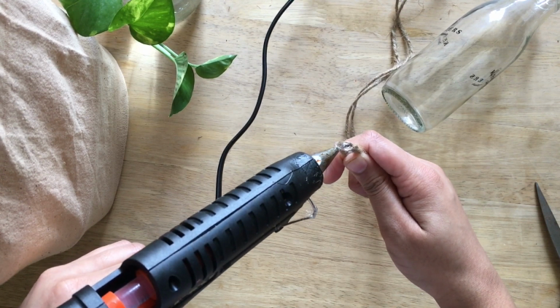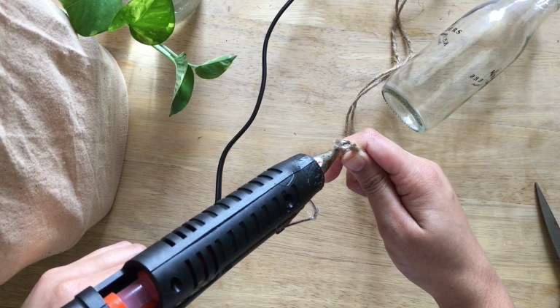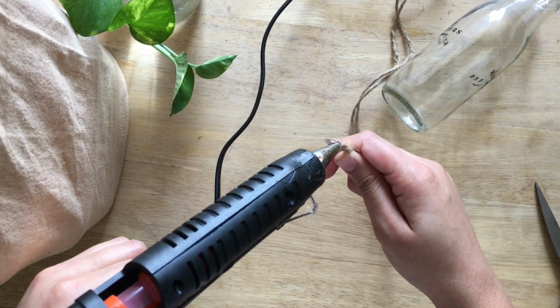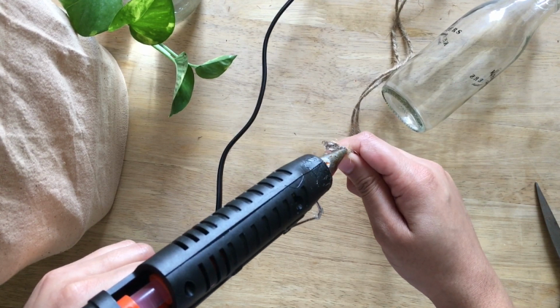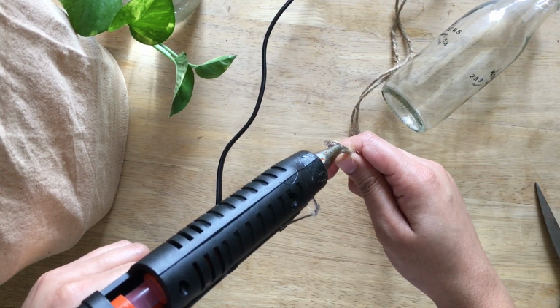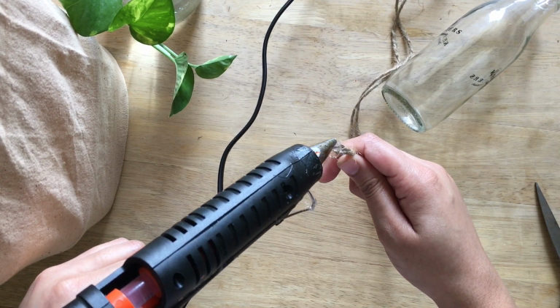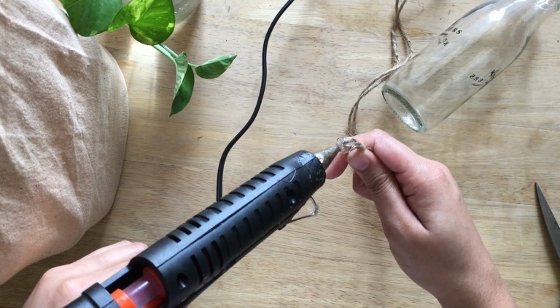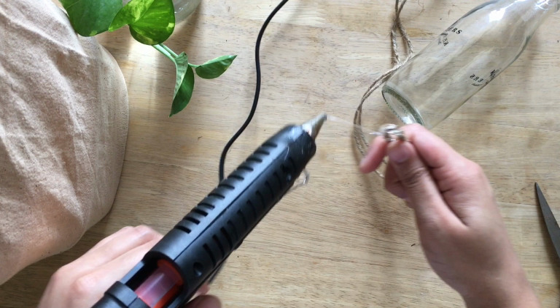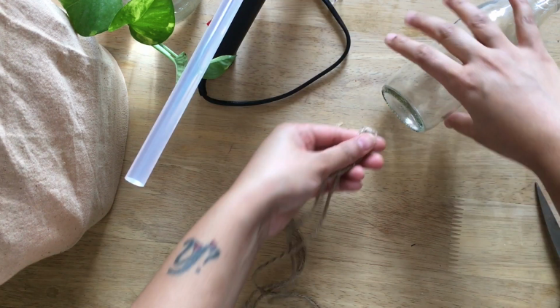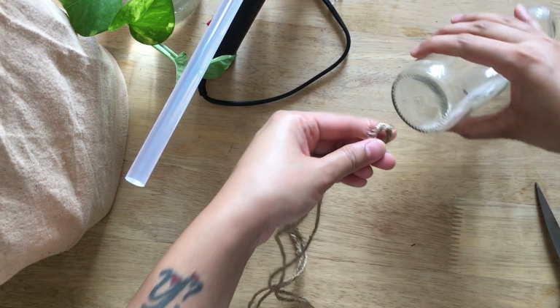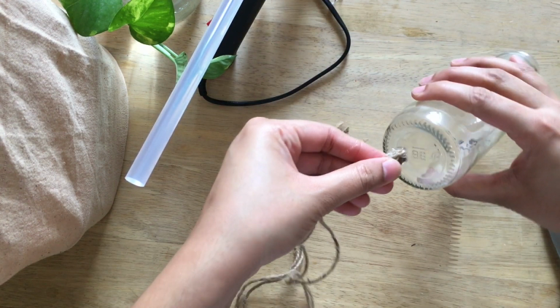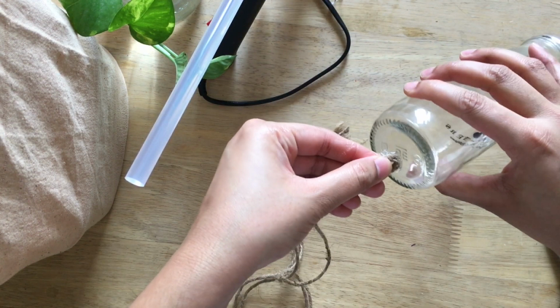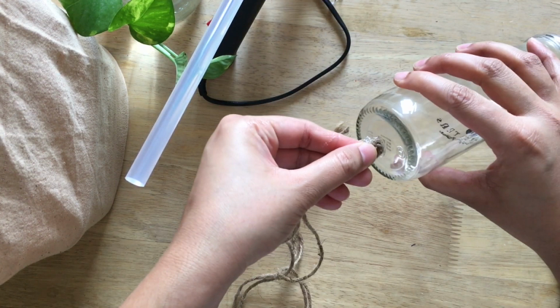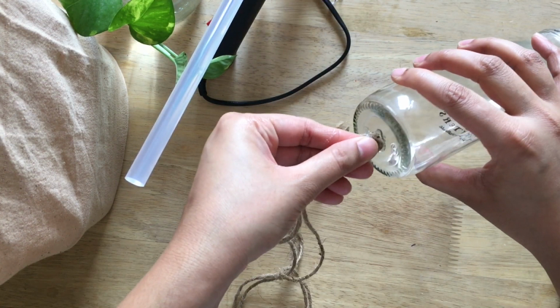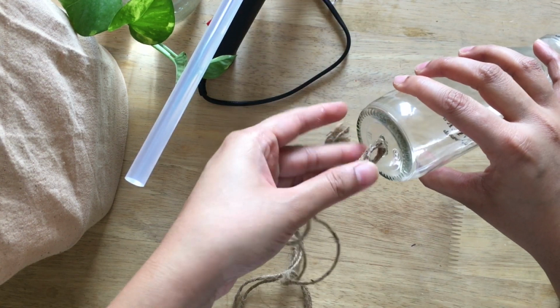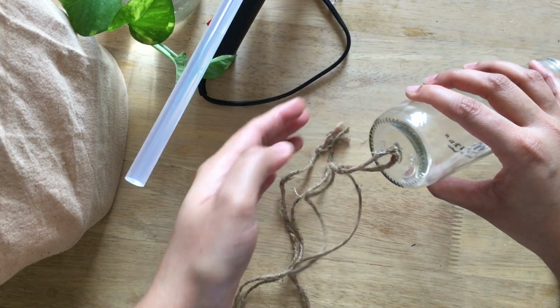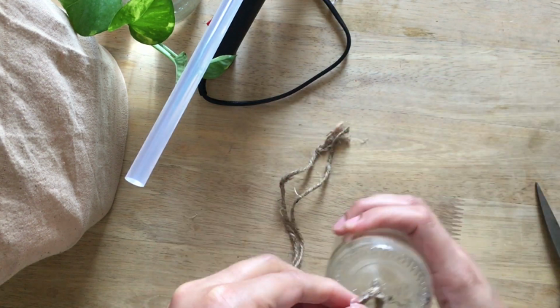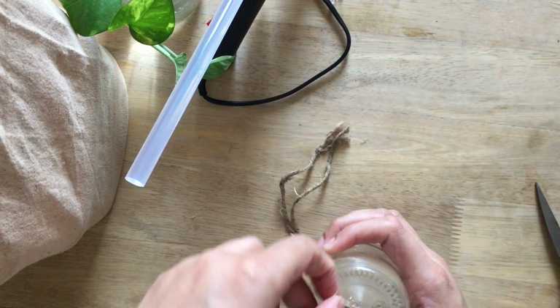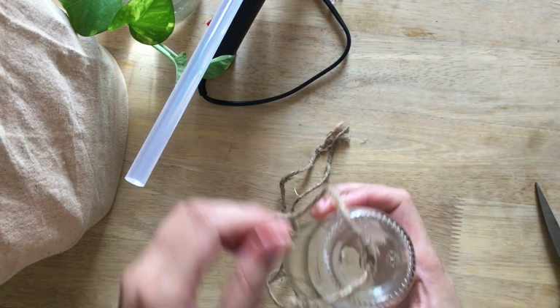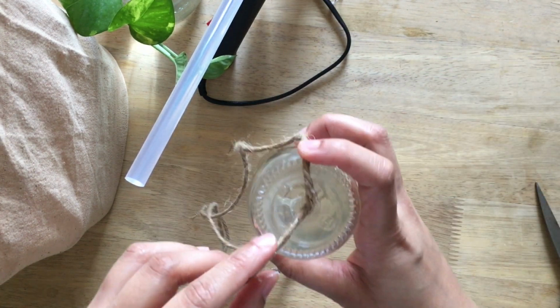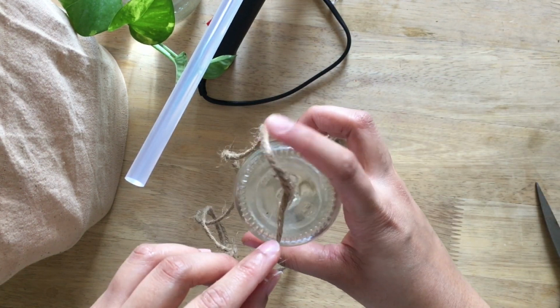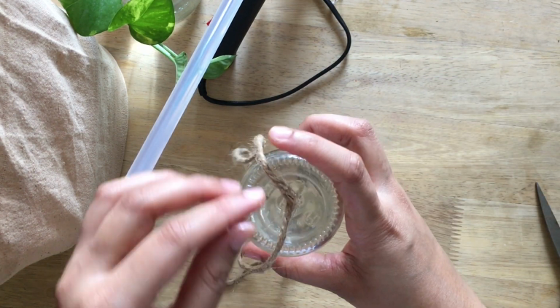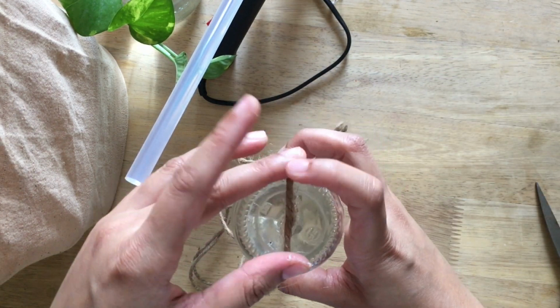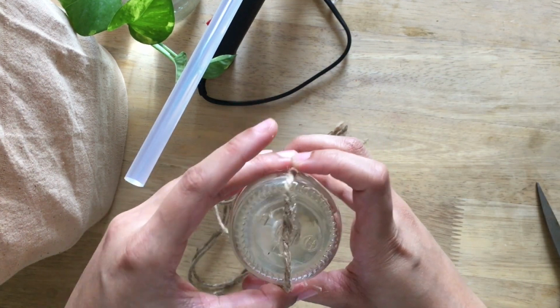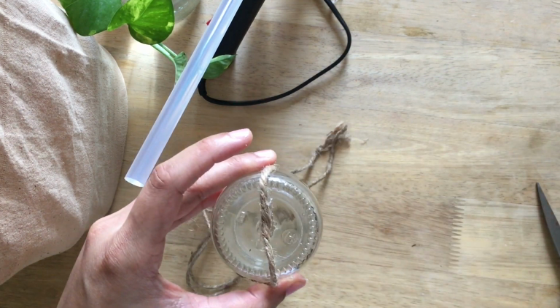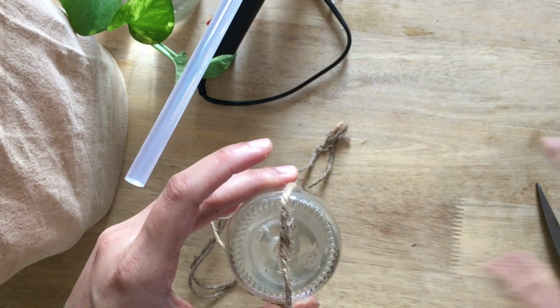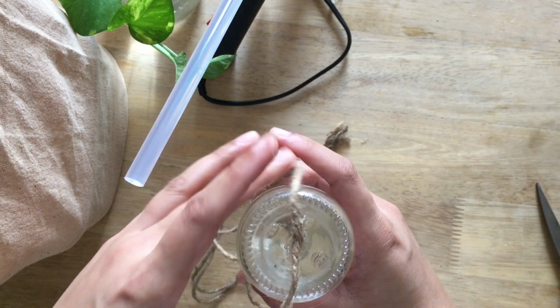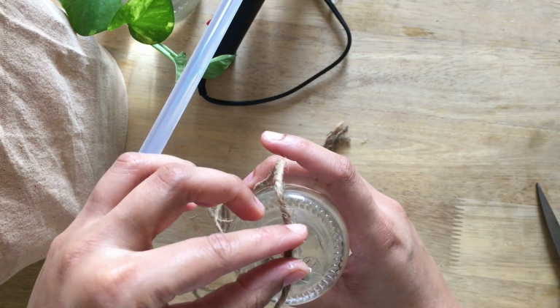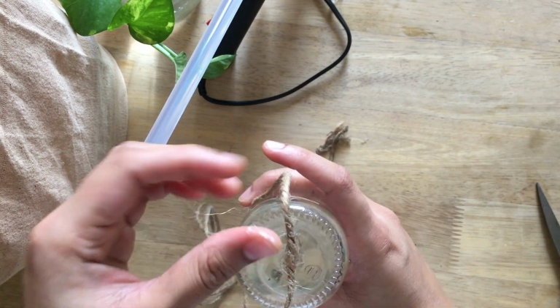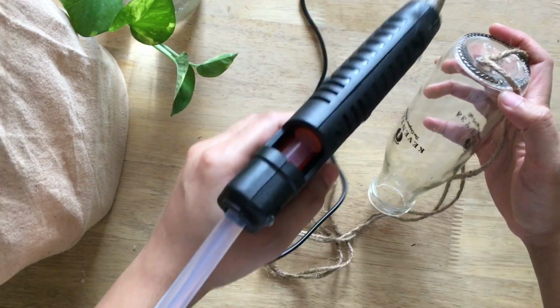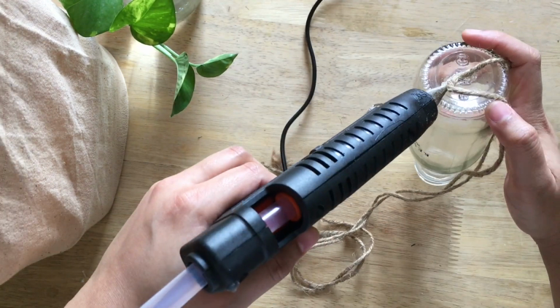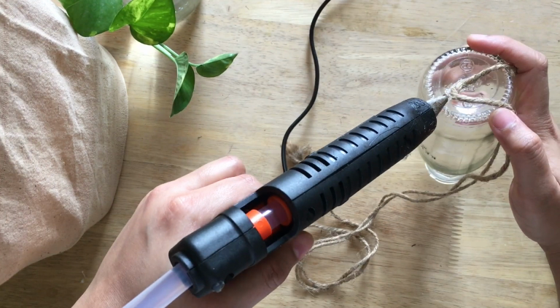We then continue sticking the rope at the bottom like this, and at the sides stick about halfway up the bottle.